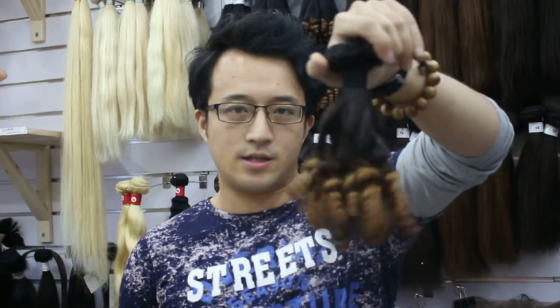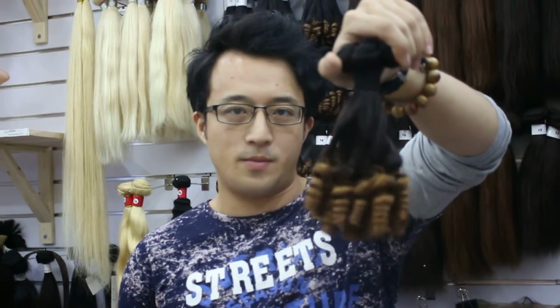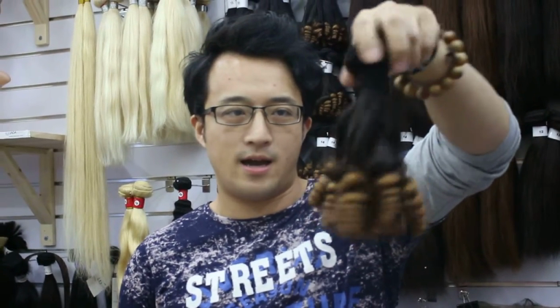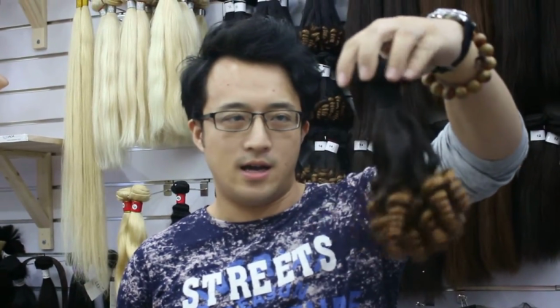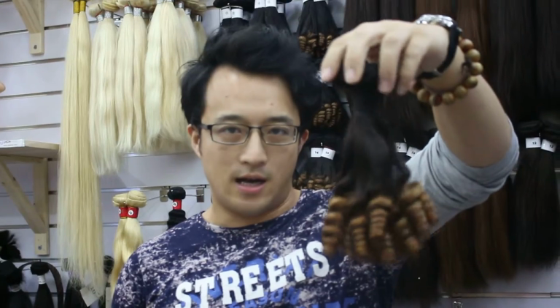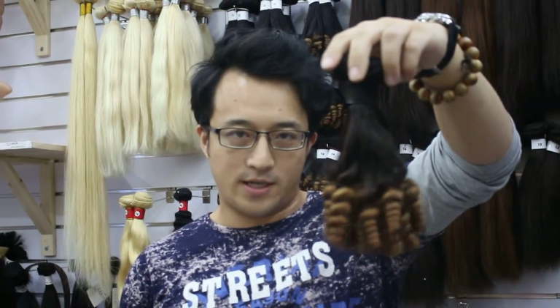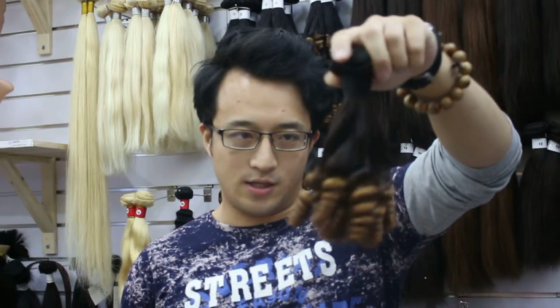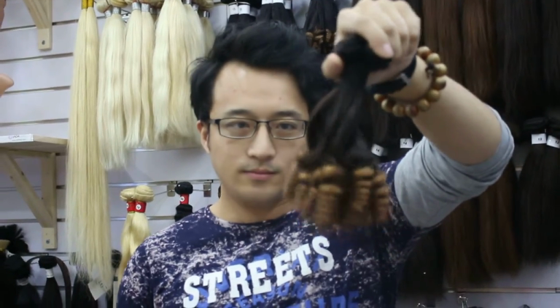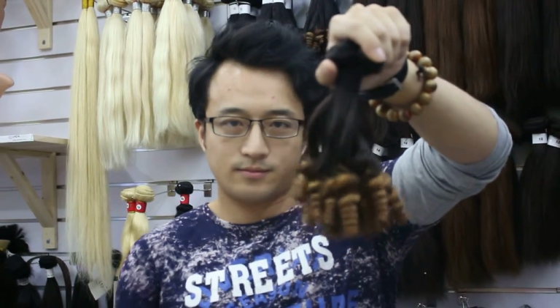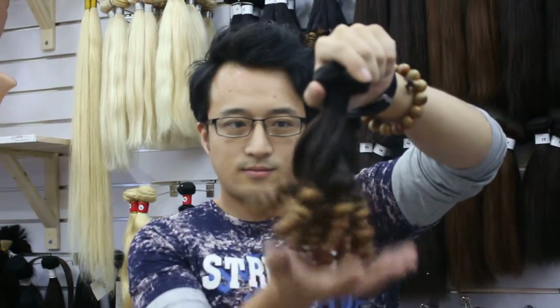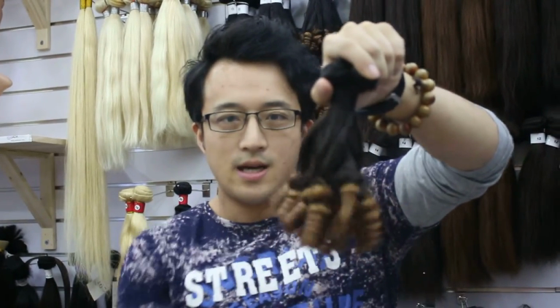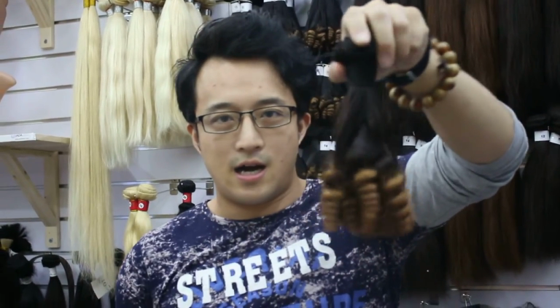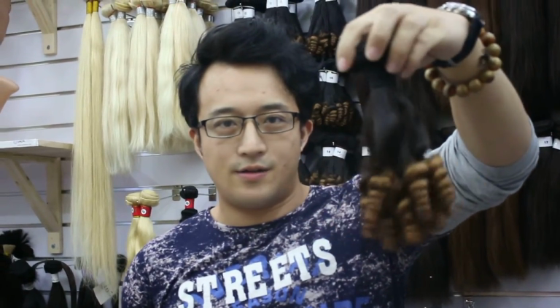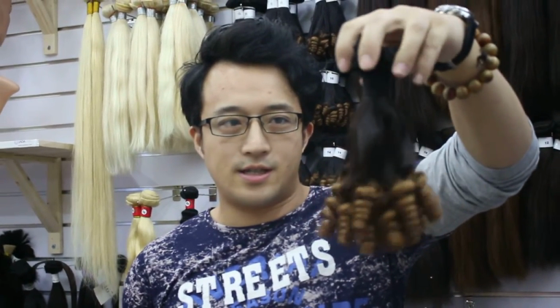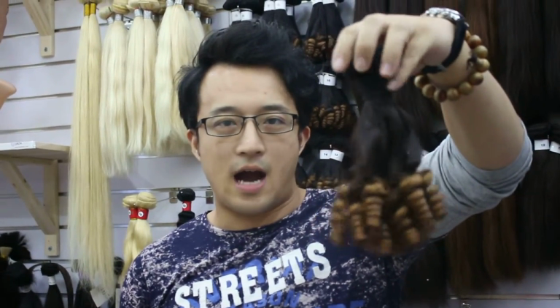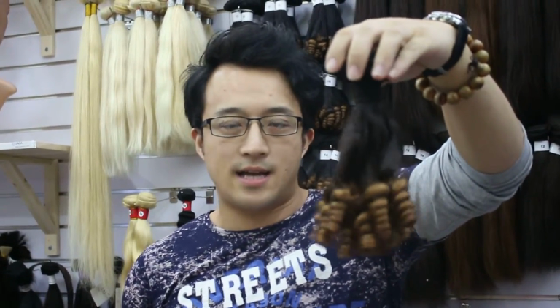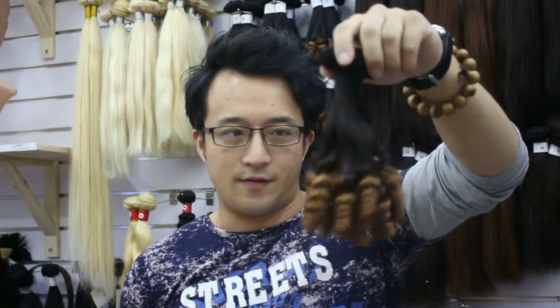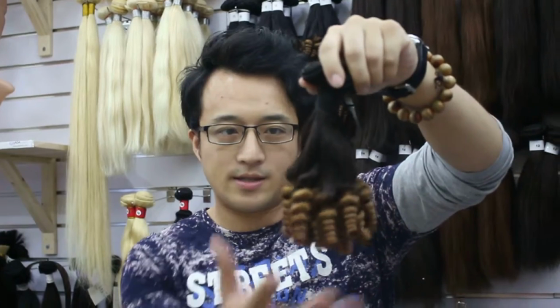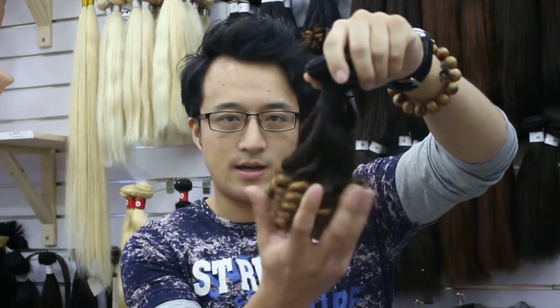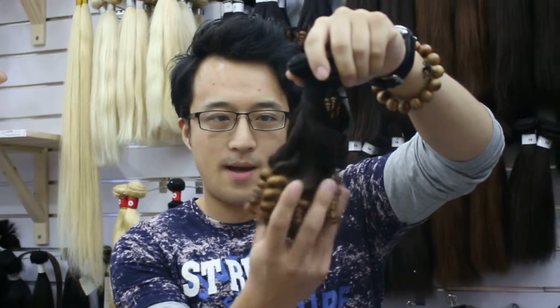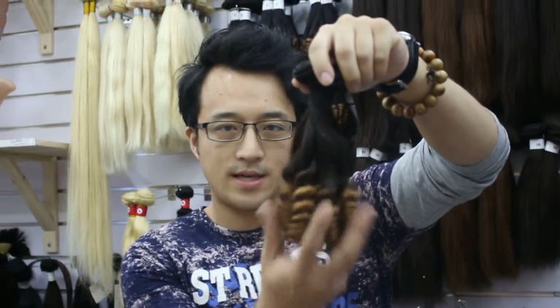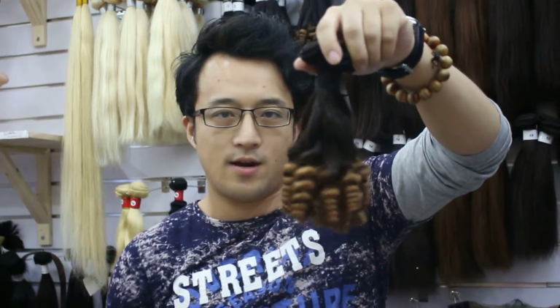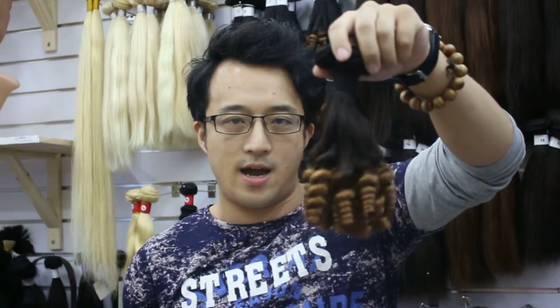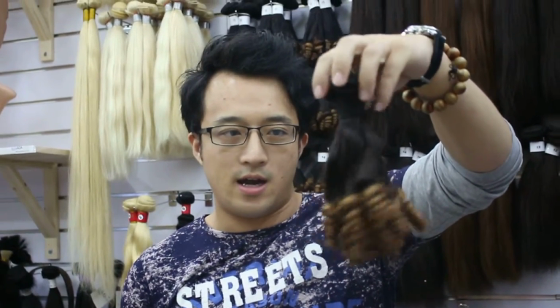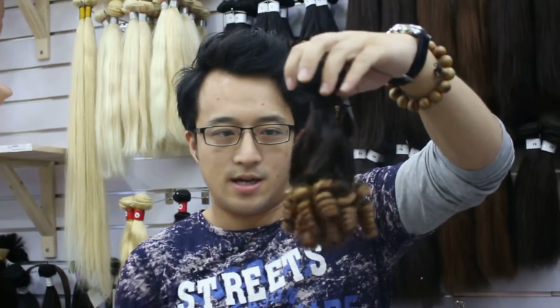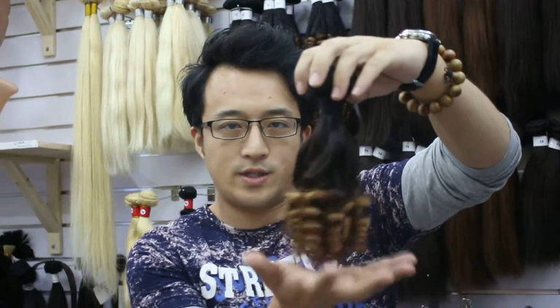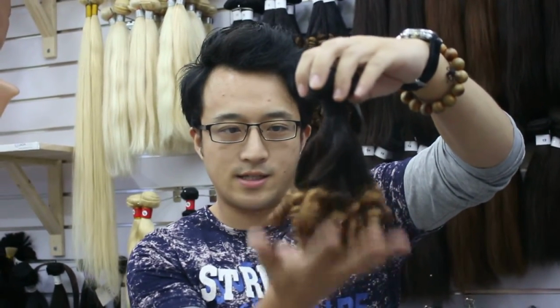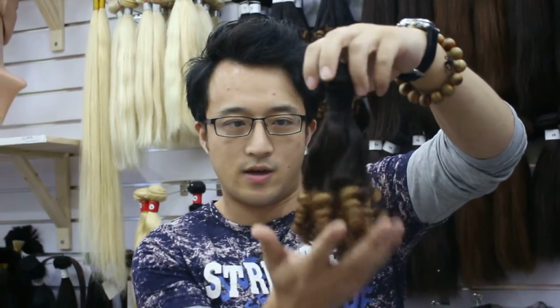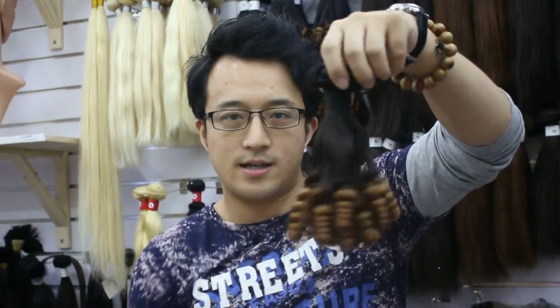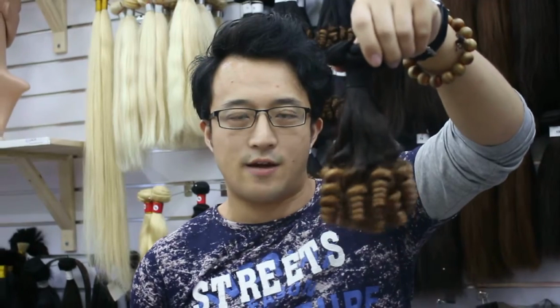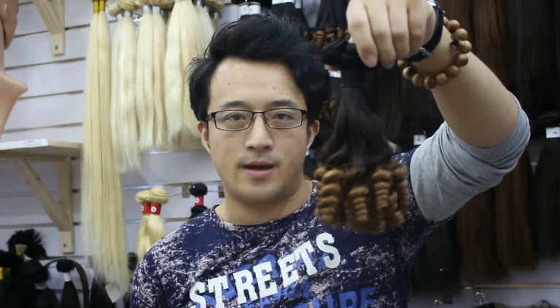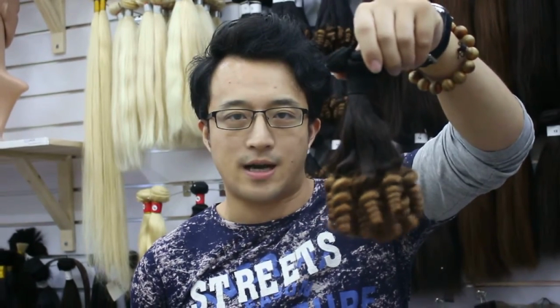This is the Fumi hair, 14 inches. This is the high density, meaning the hair bundles at the end of the hair are full thickness. This is a Fumi two-color.